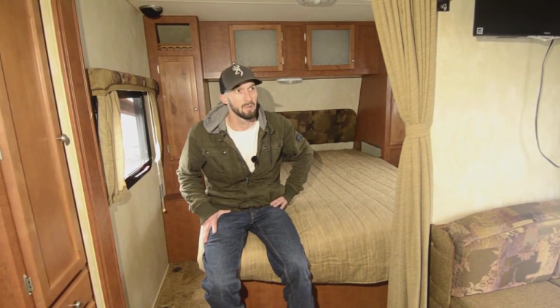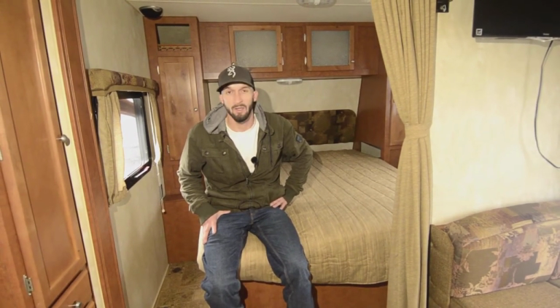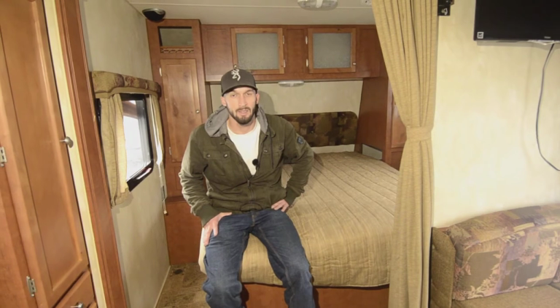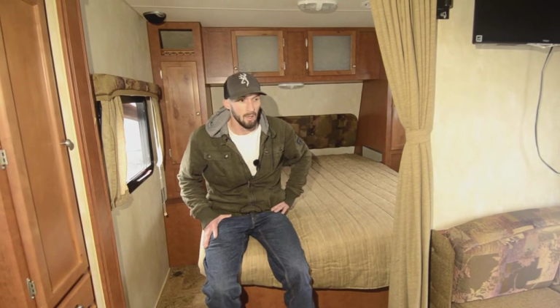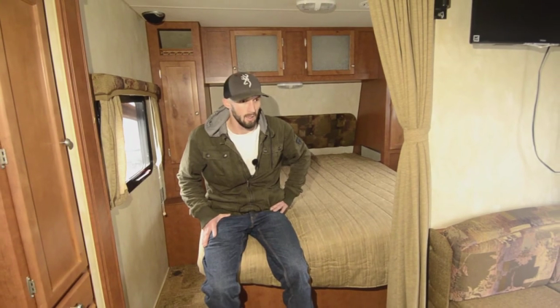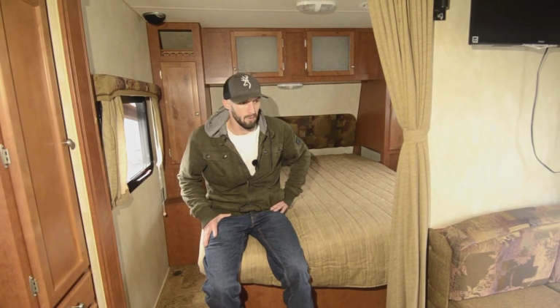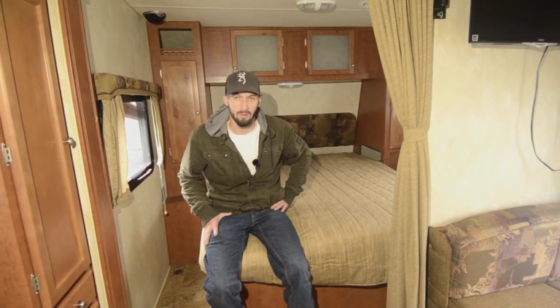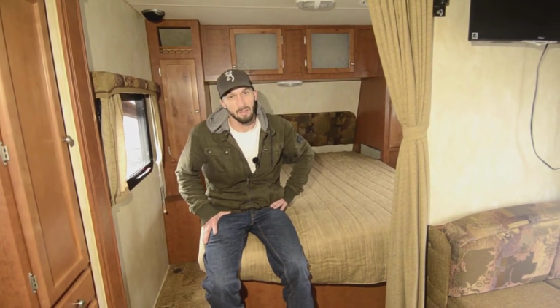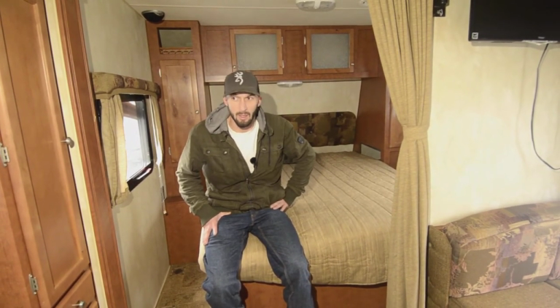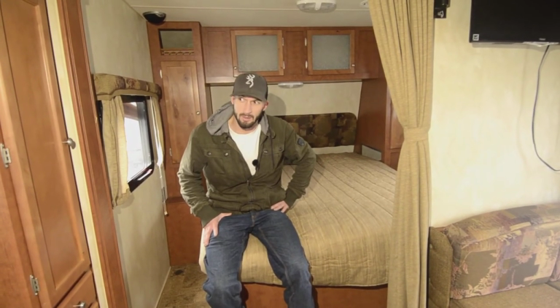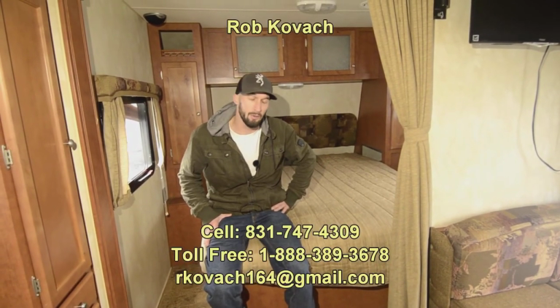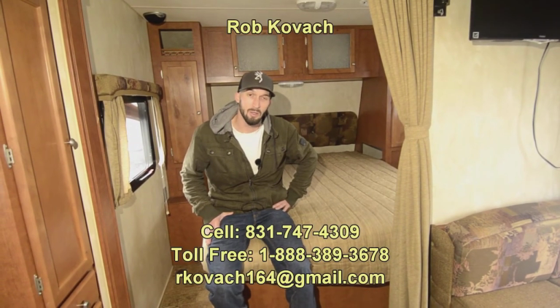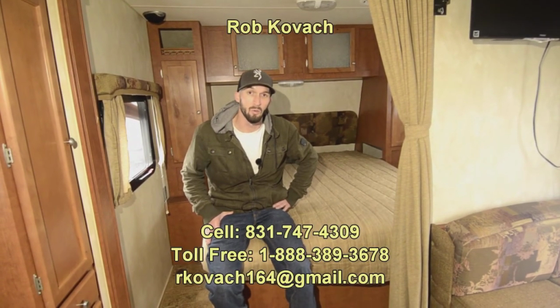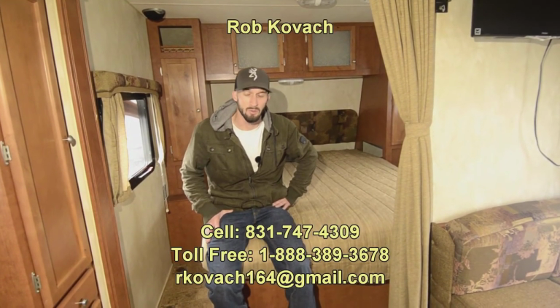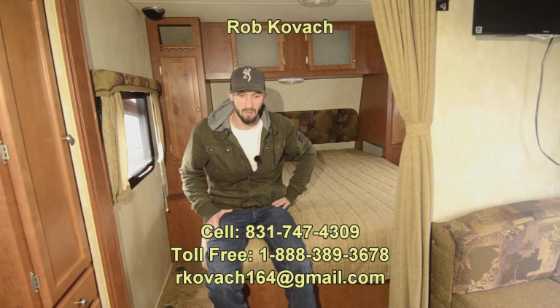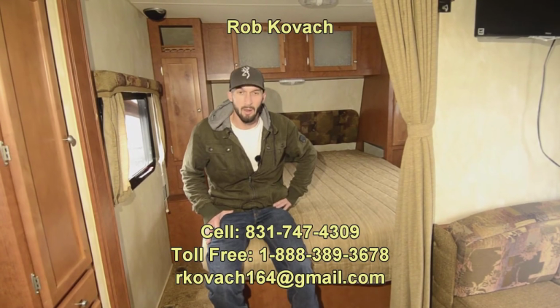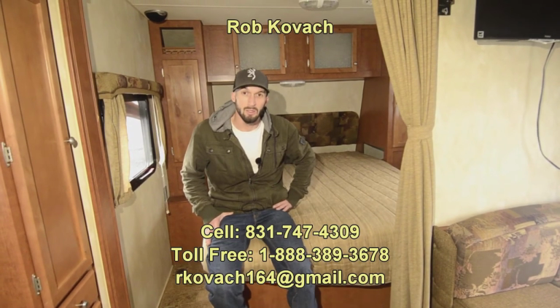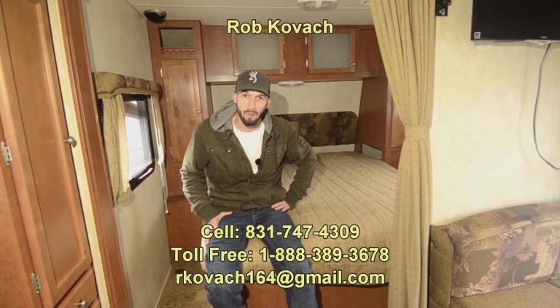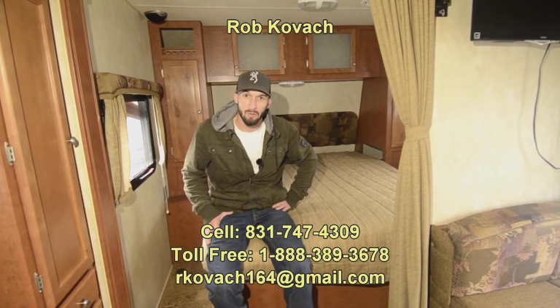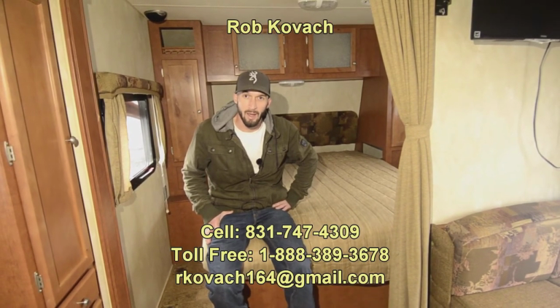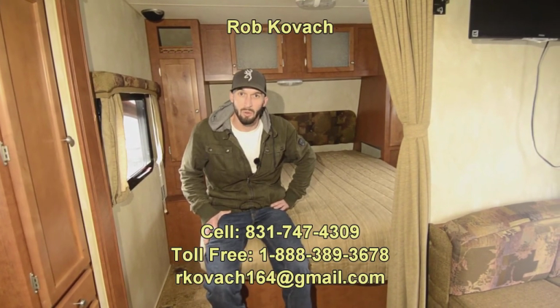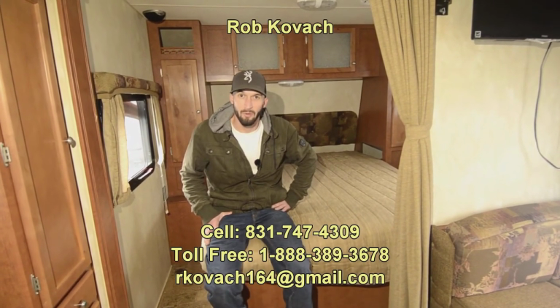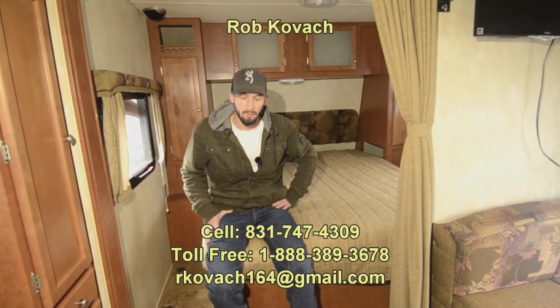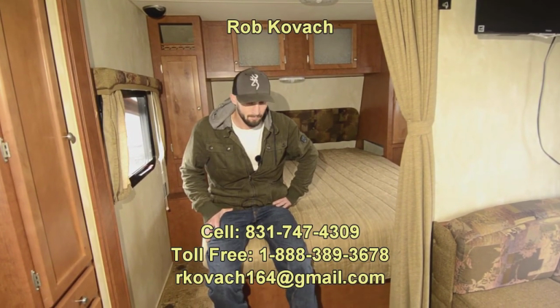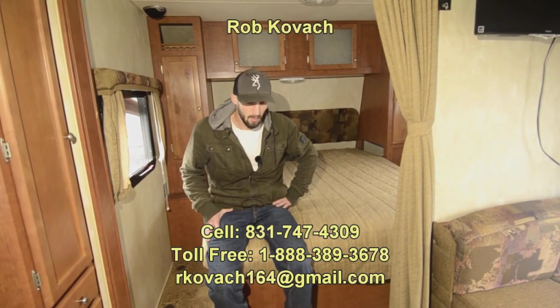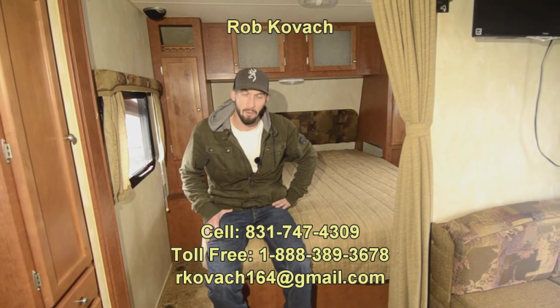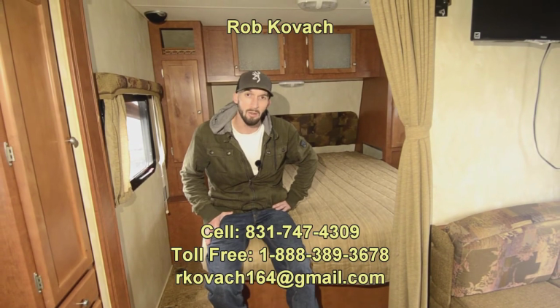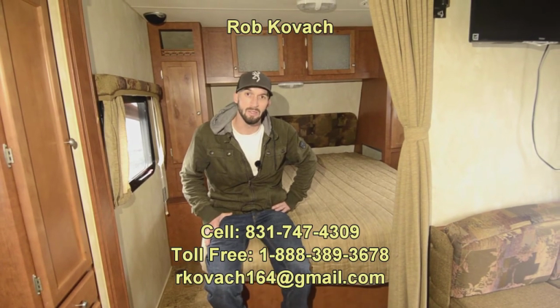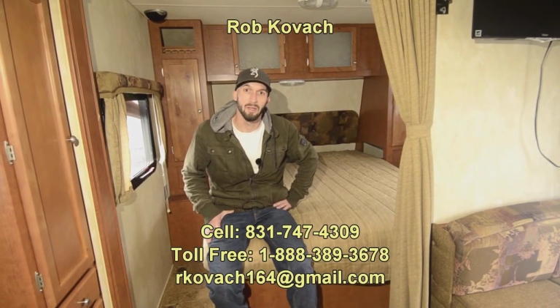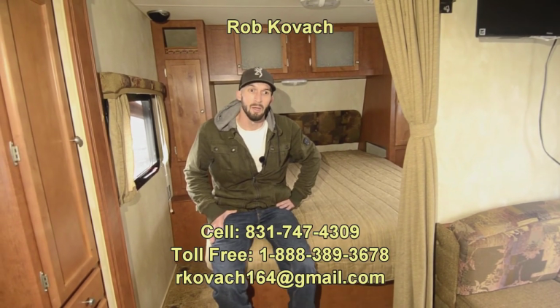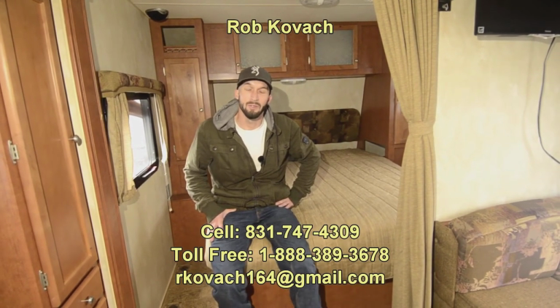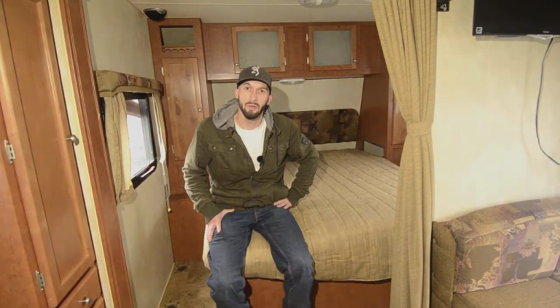Call me to make sure it's still available — if it is, come on in and take a look and confirm it's everything I'm telling you it is. There's not a lot of reasons why this one wouldn't work for somebody. Again, it's a 2014 Northwood Nash 24-foot model. I'm Robbie at RV Sales of Oregon — thank you for checking out the video.